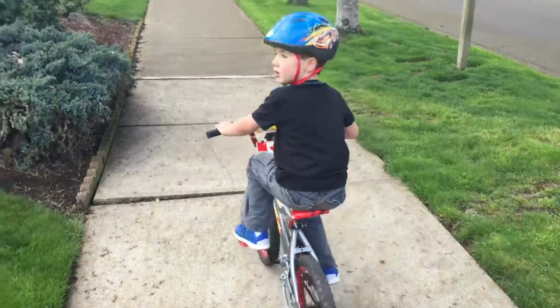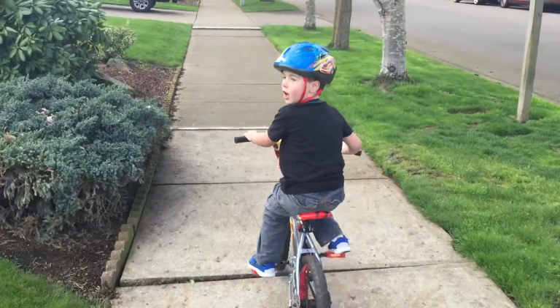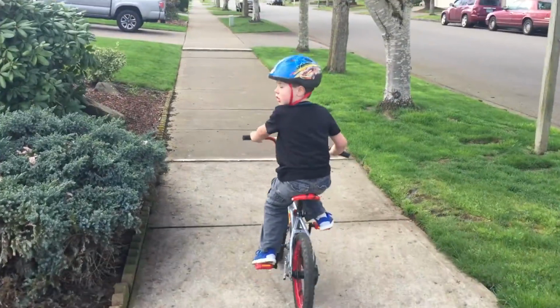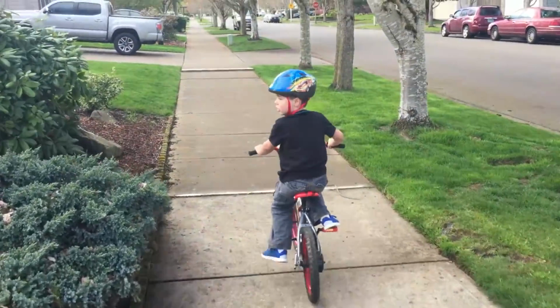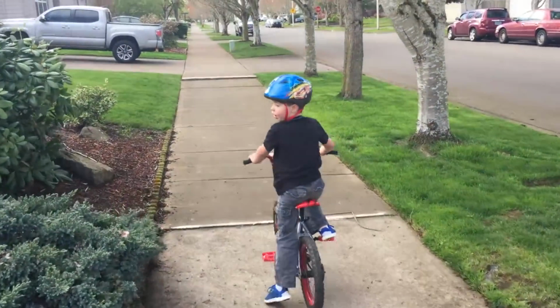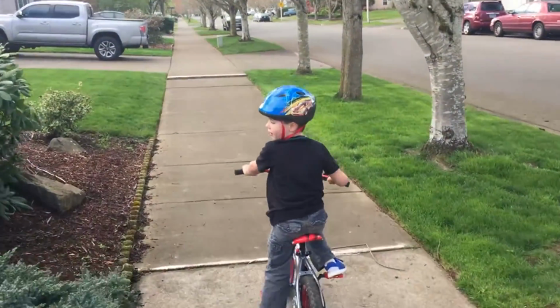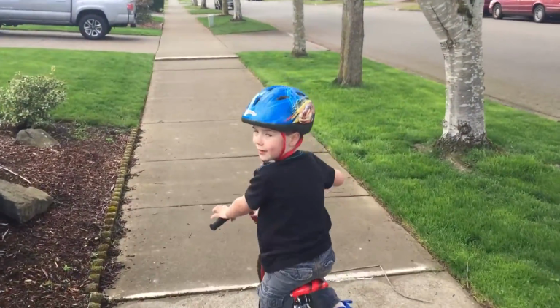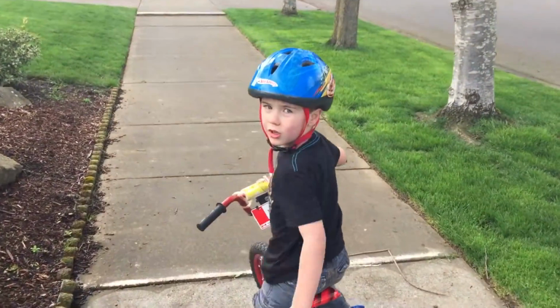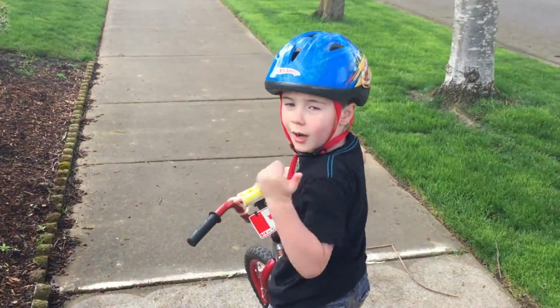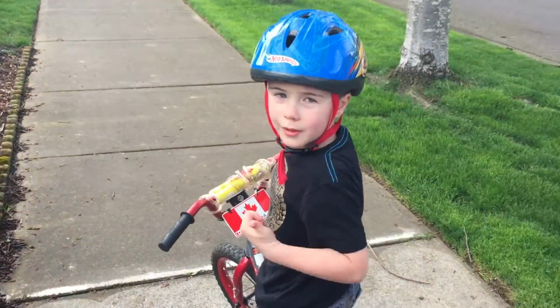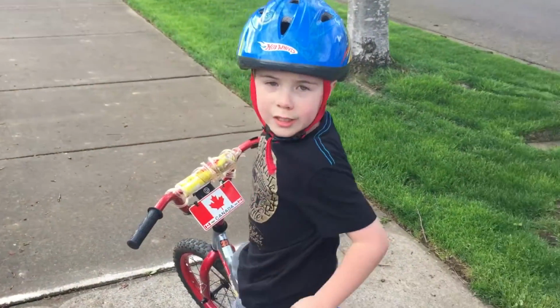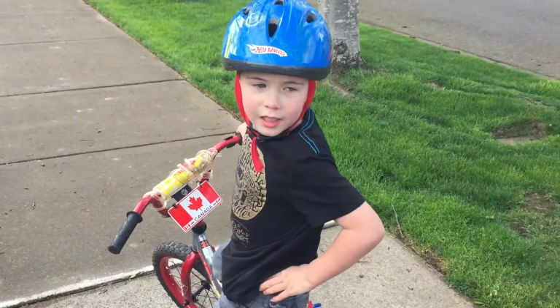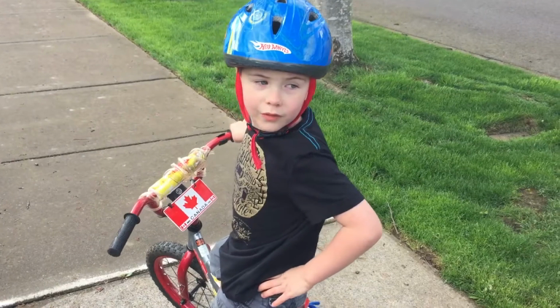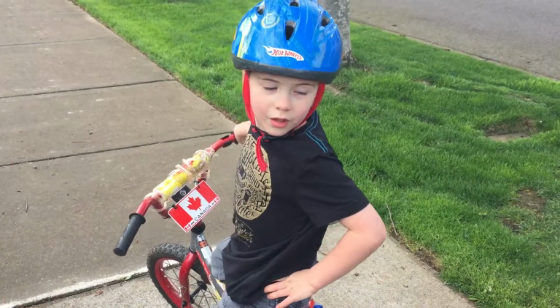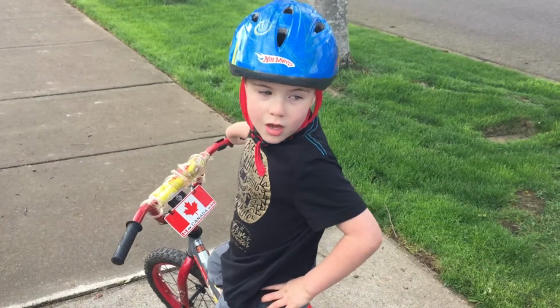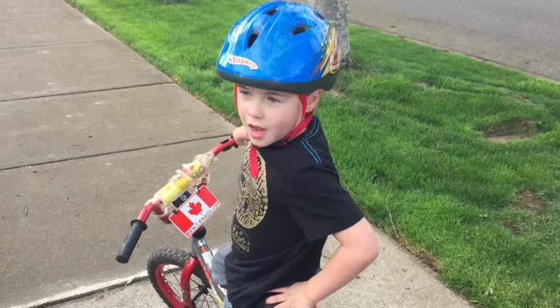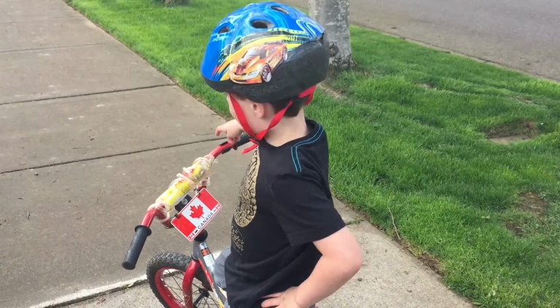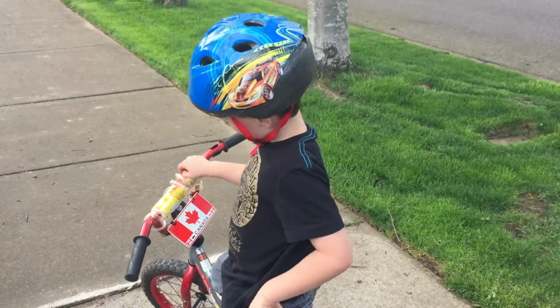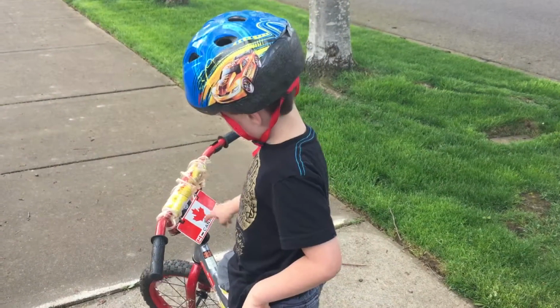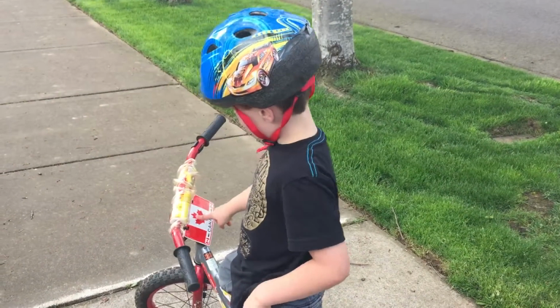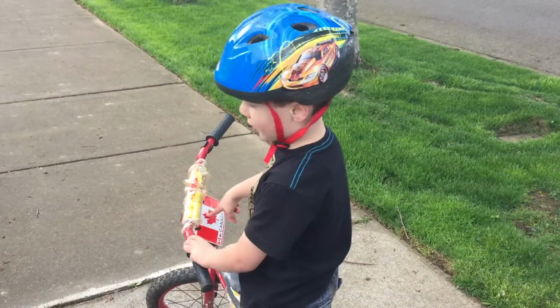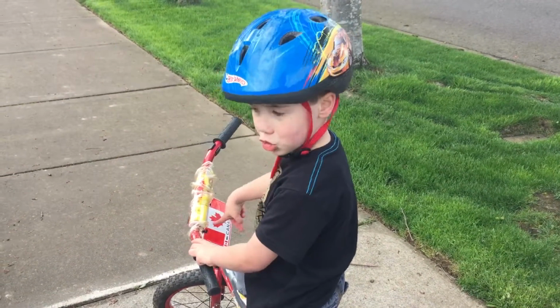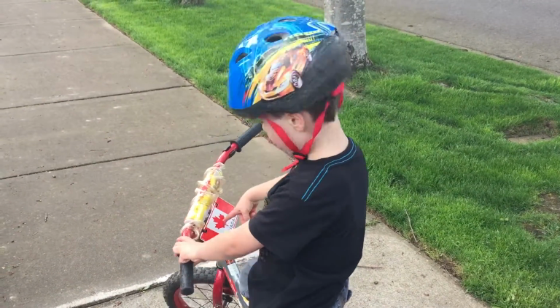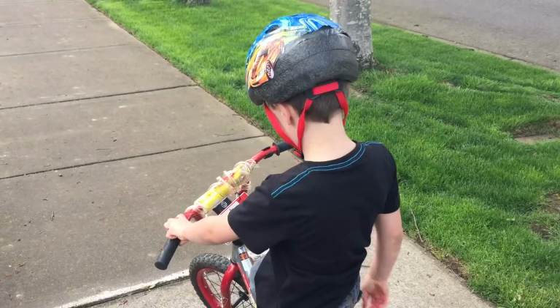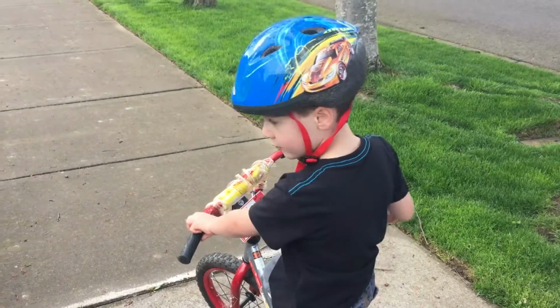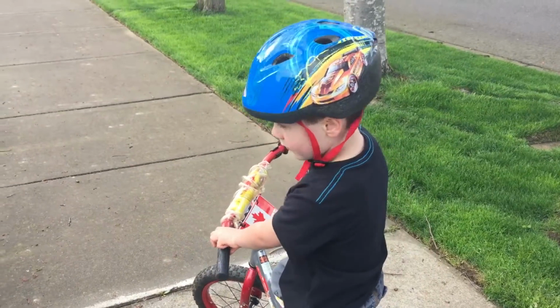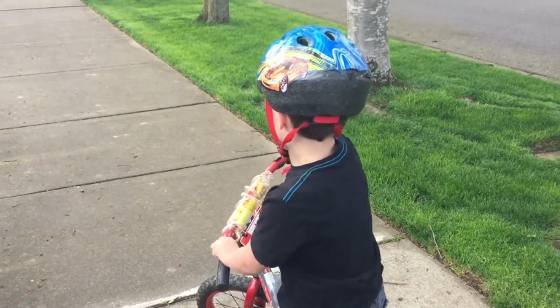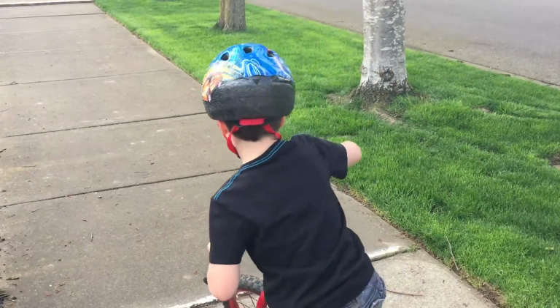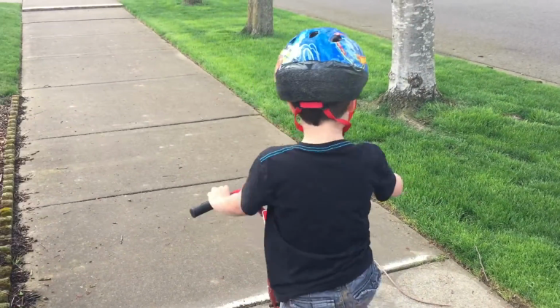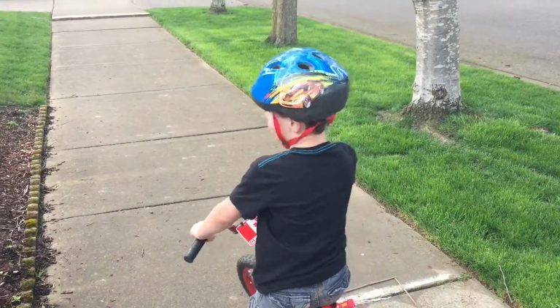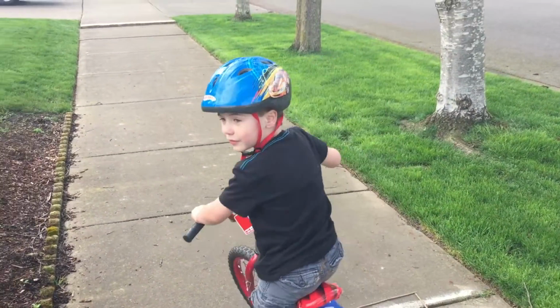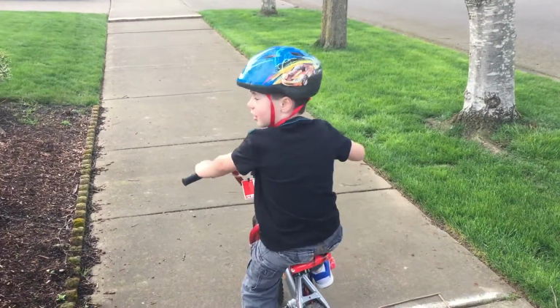Okay, here it goes. I'm going to be doing a skid mark video. That's my booster right there. I'm going to go back — don't leave the video.